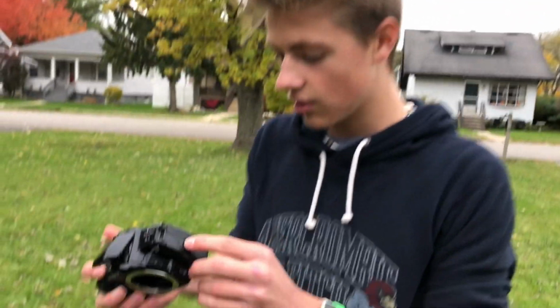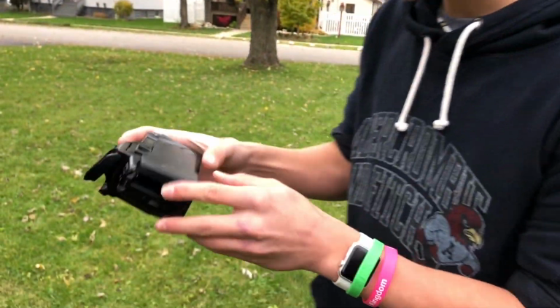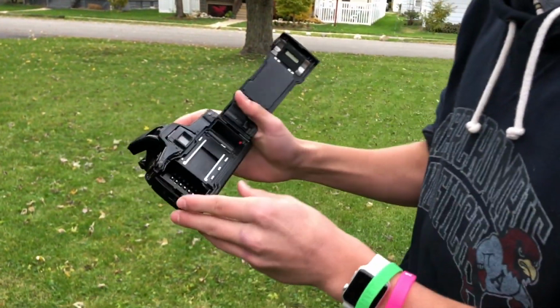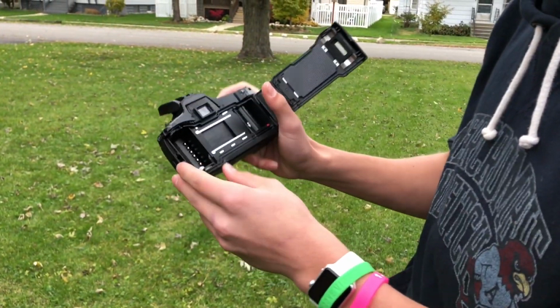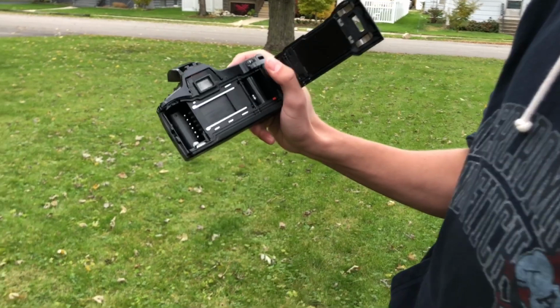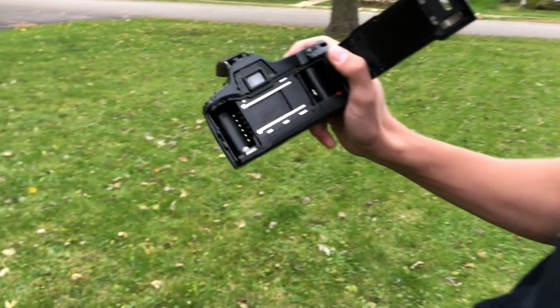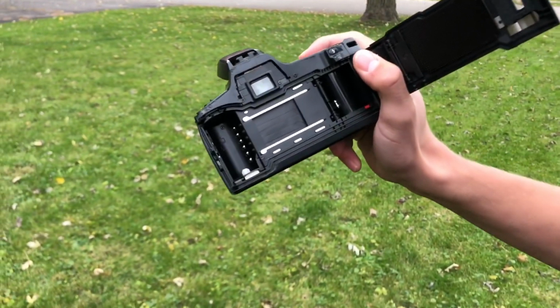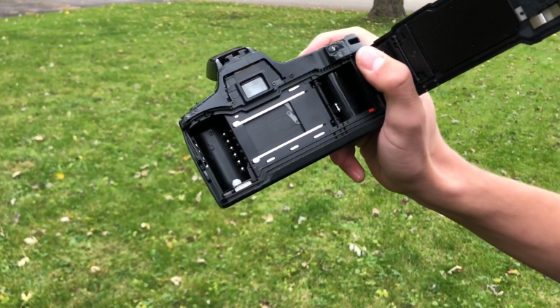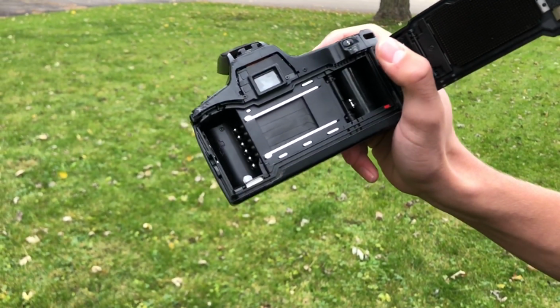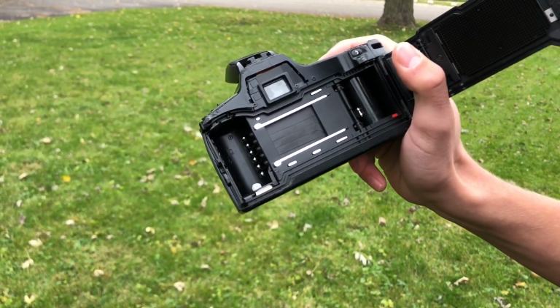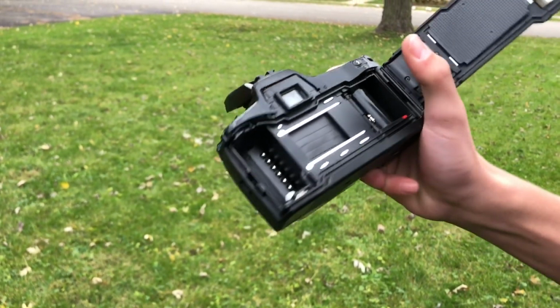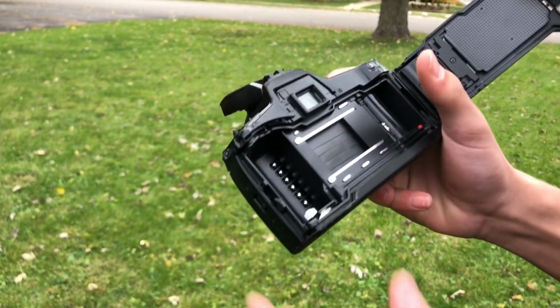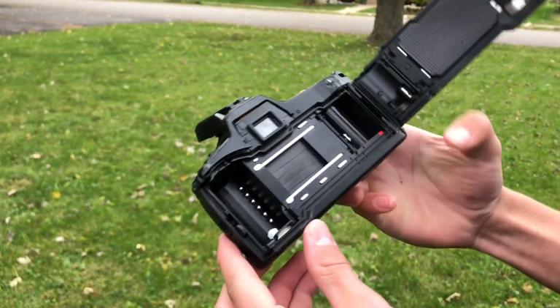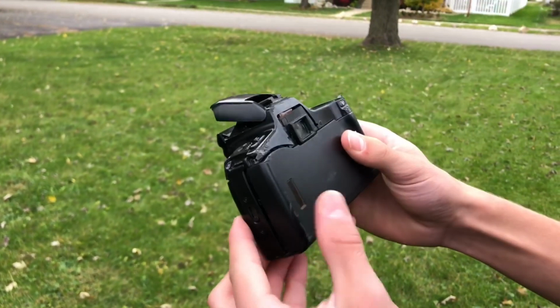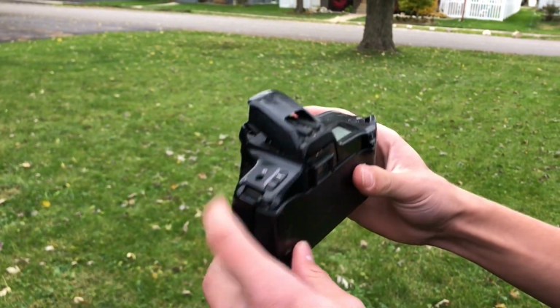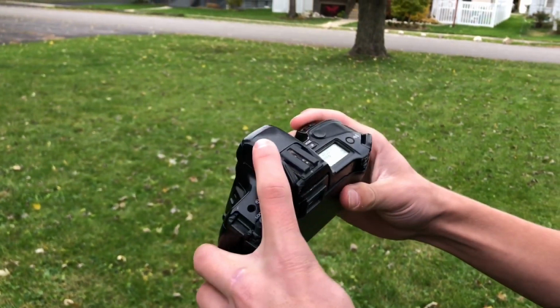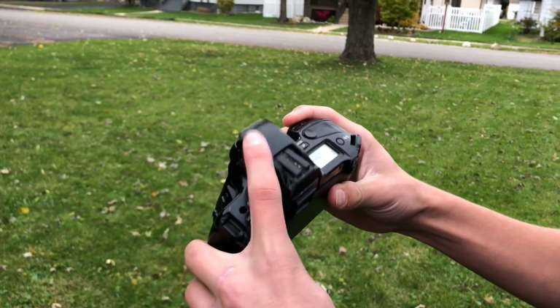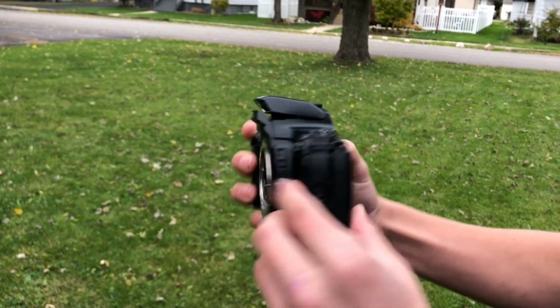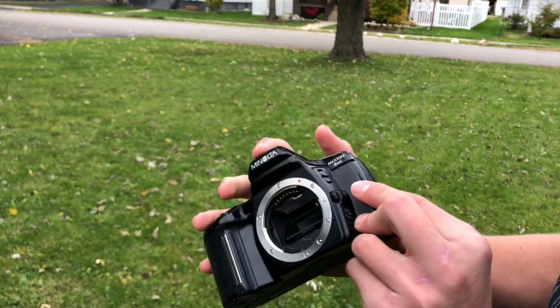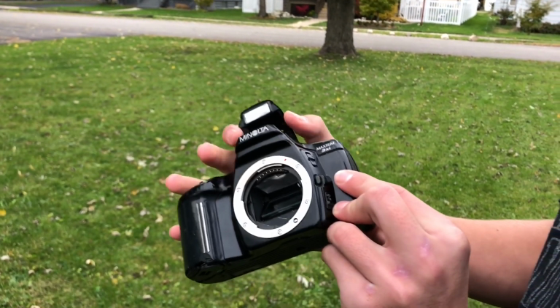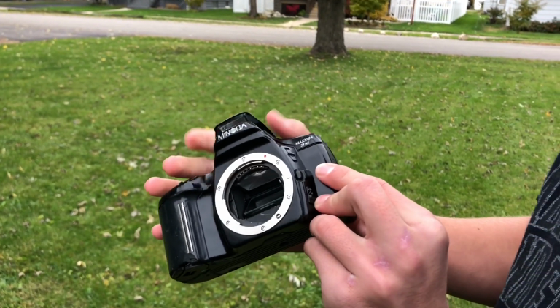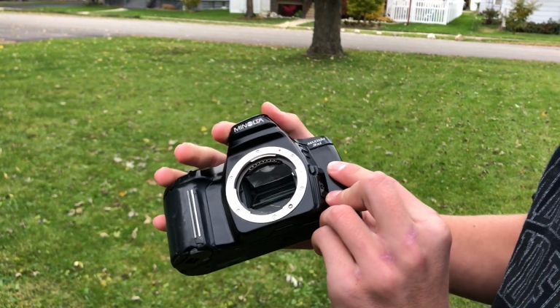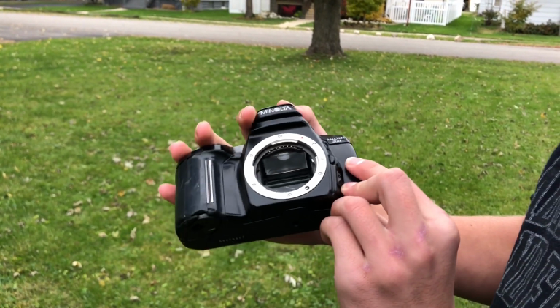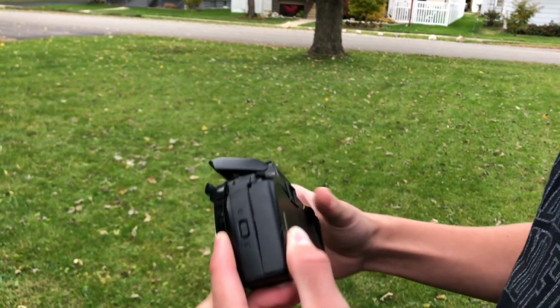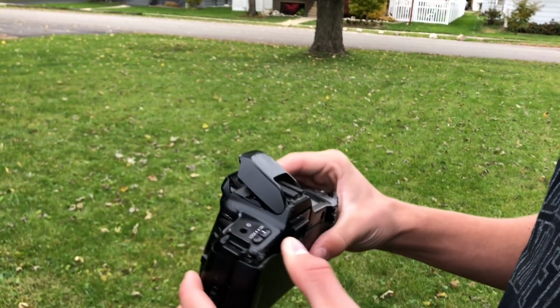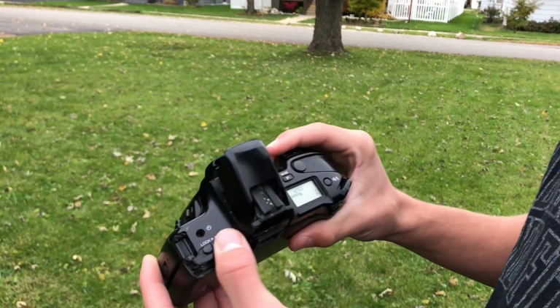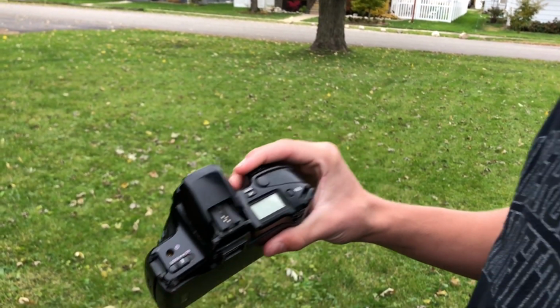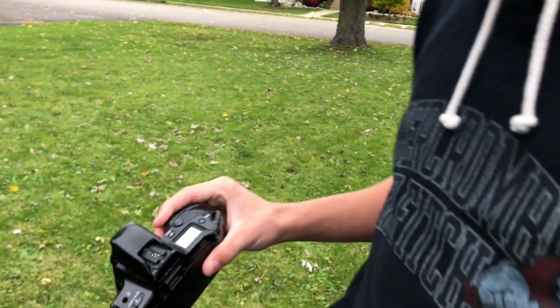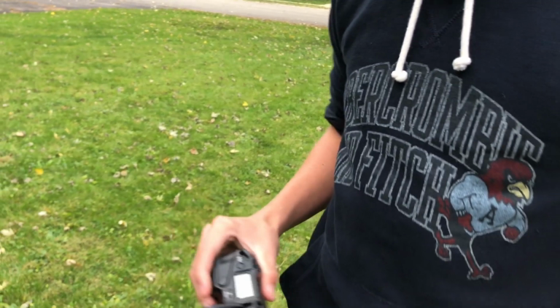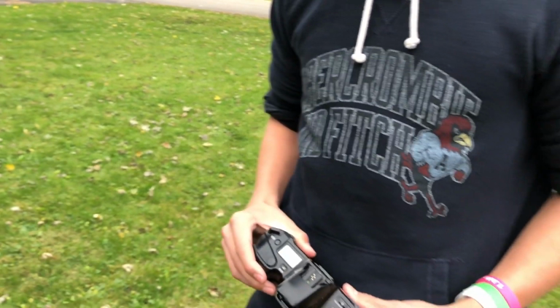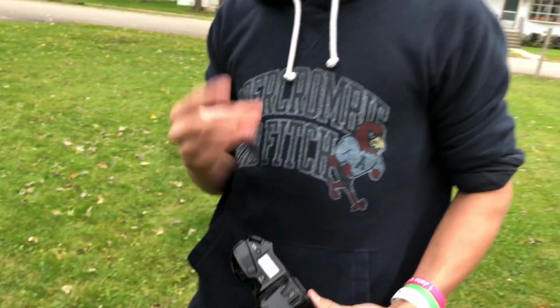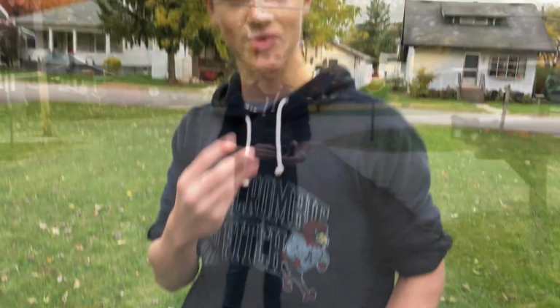Let's pop up the back to see. The shutter is totally intact — the mirror and everything. So it's just the outside frame. The flash does not close at all, it's just jacked. So now, time for test number three.